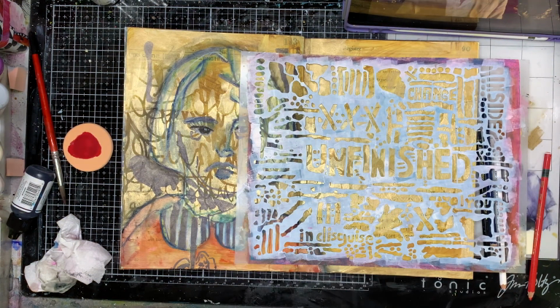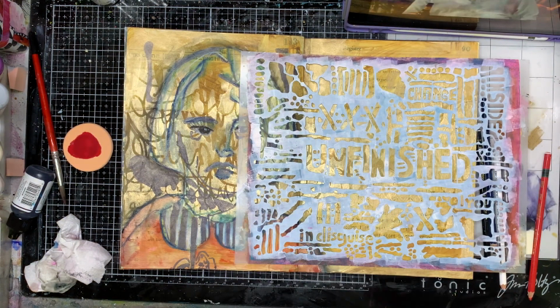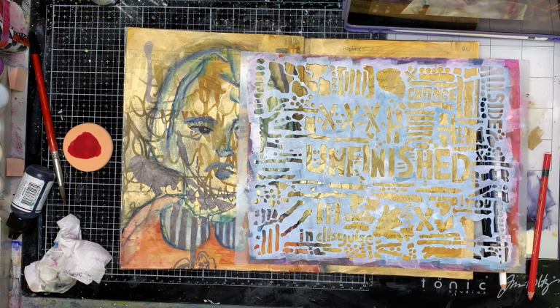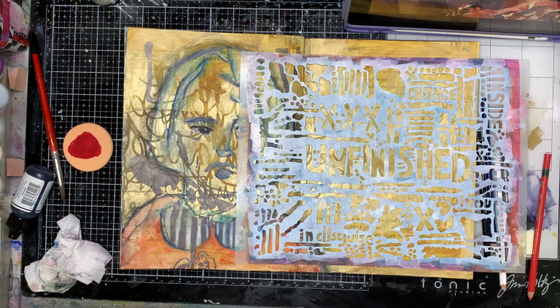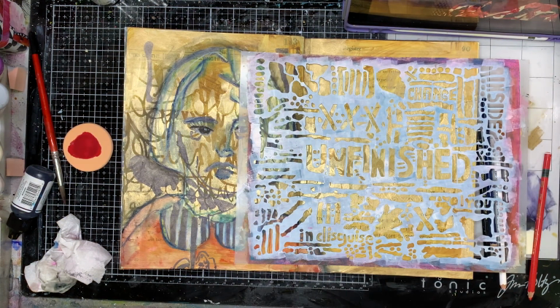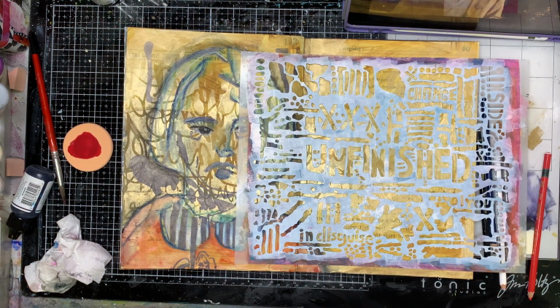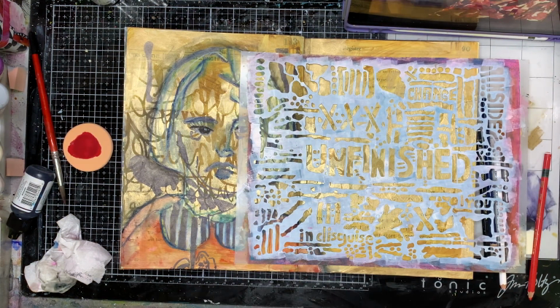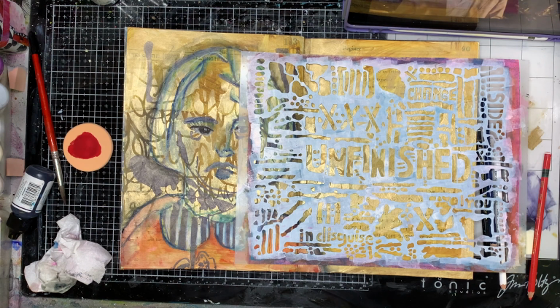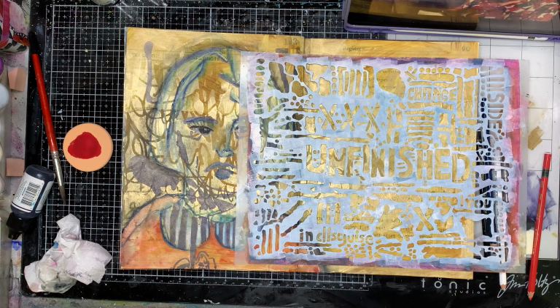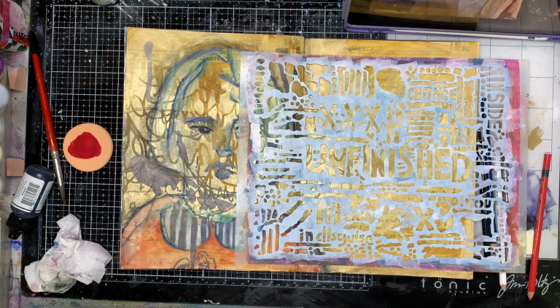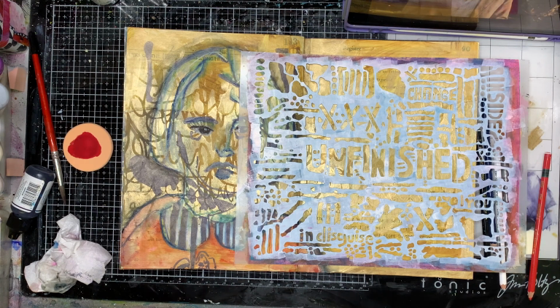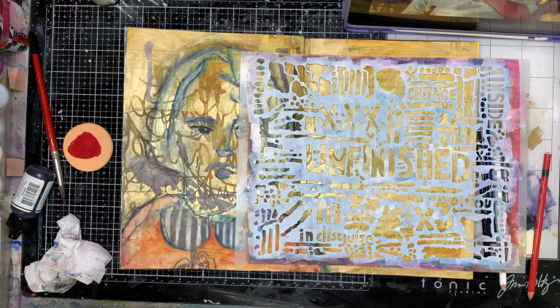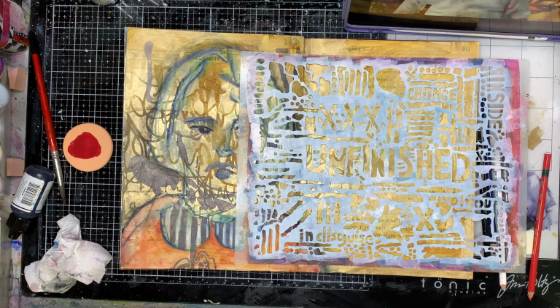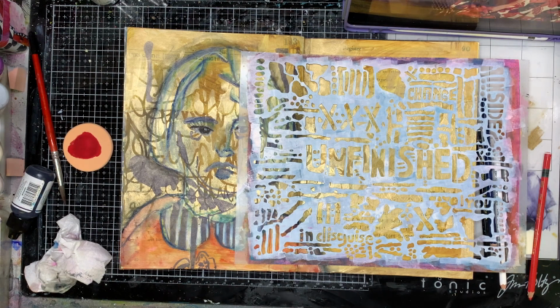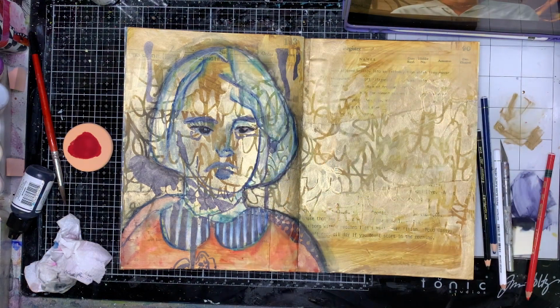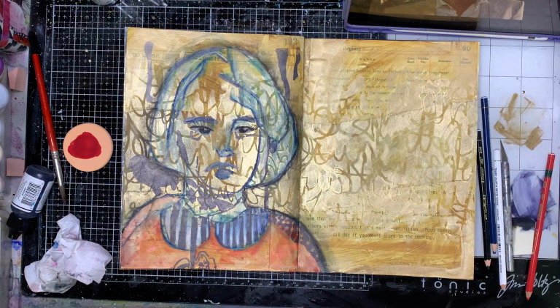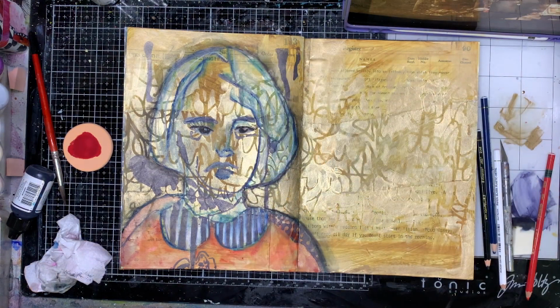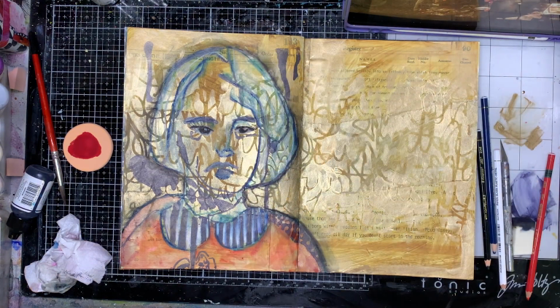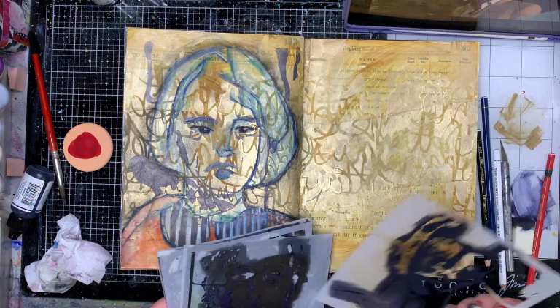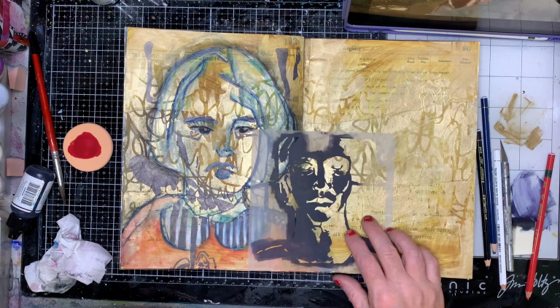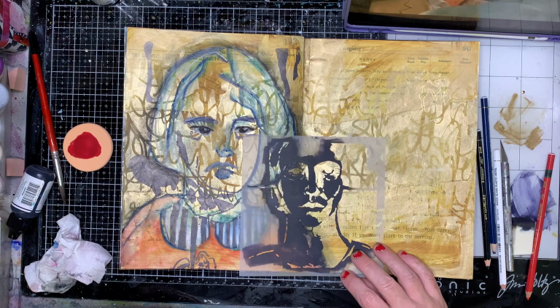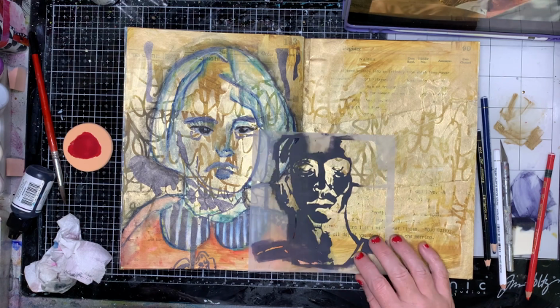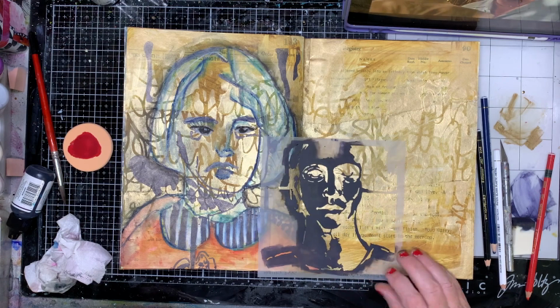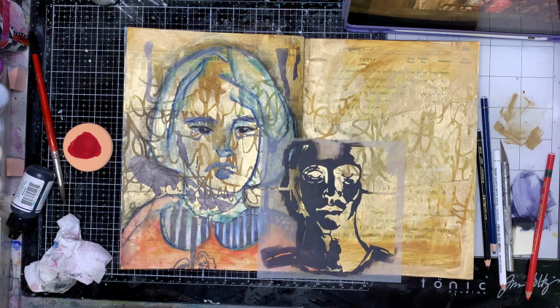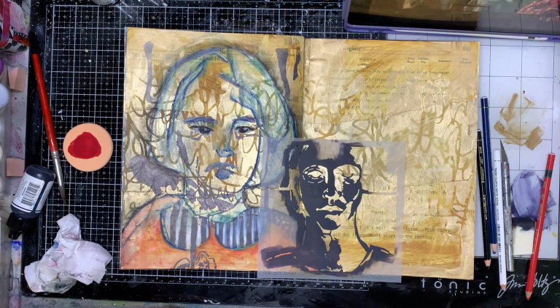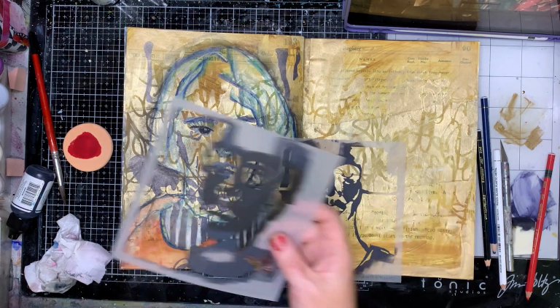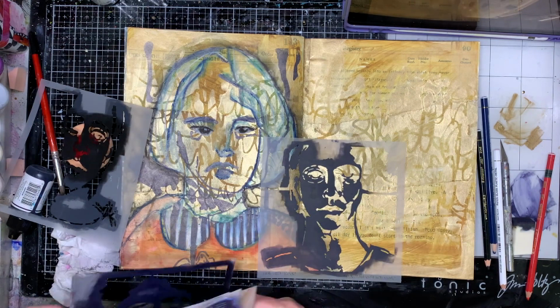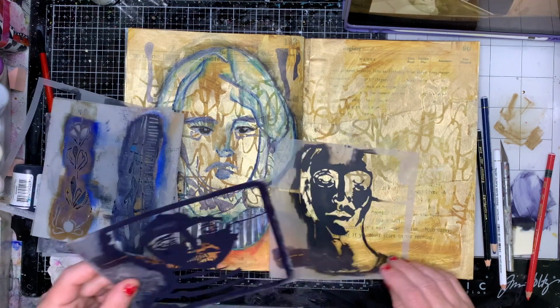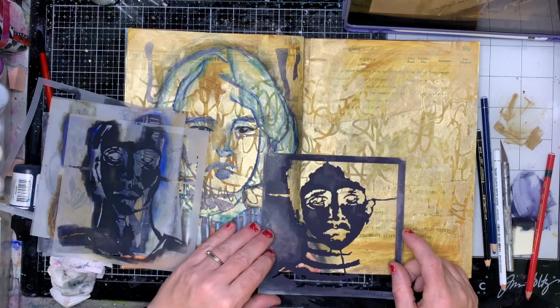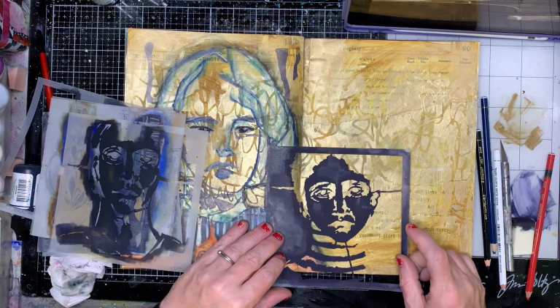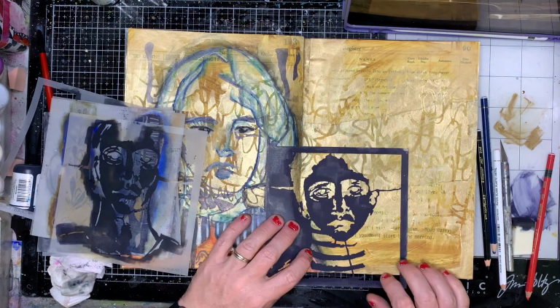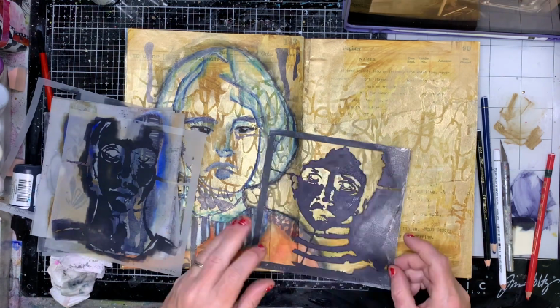I also had this stencil with the word 'unfinished' on it, and I really love that word because it's something that really resonates with me — I feel we're all a little unfinished, we're all a work in progress. So these are the face stencils I've got; you can see I've got quite a few.